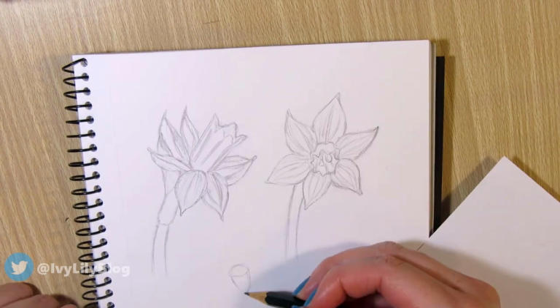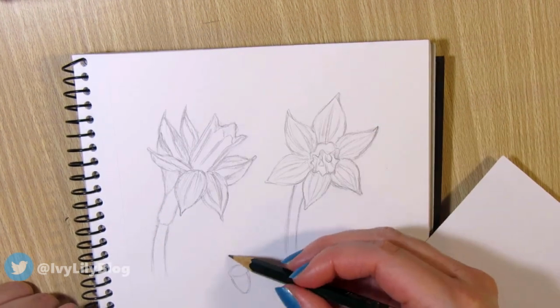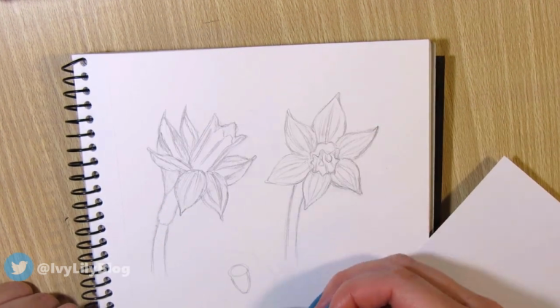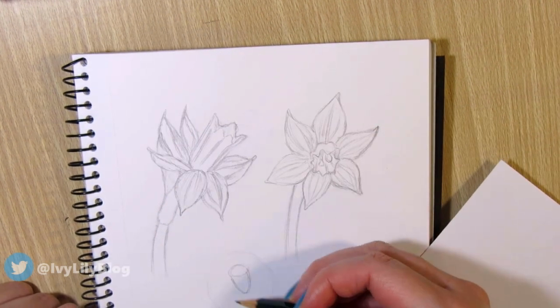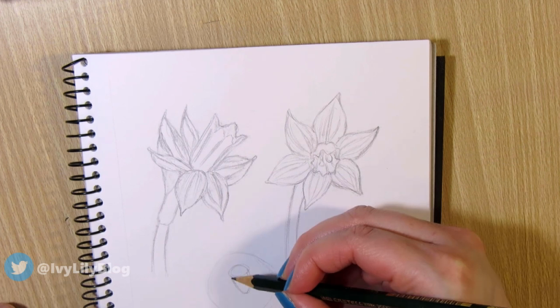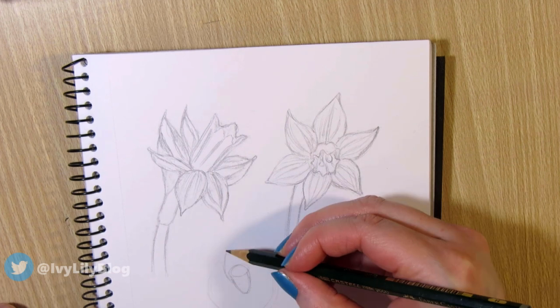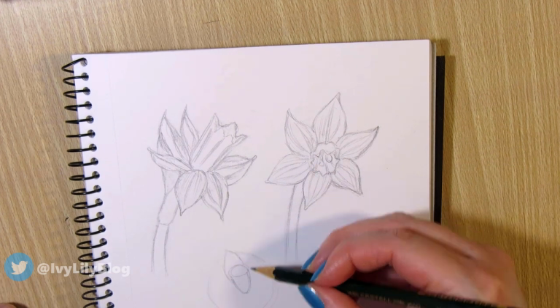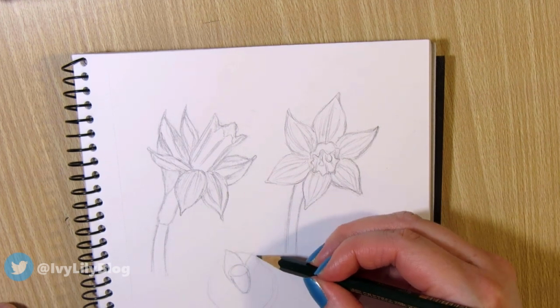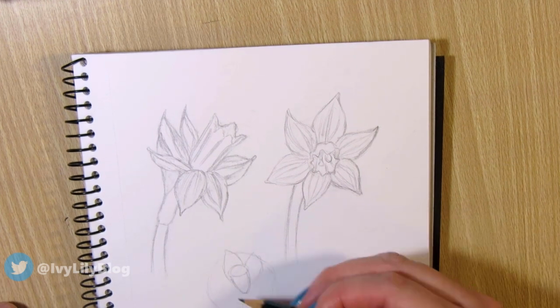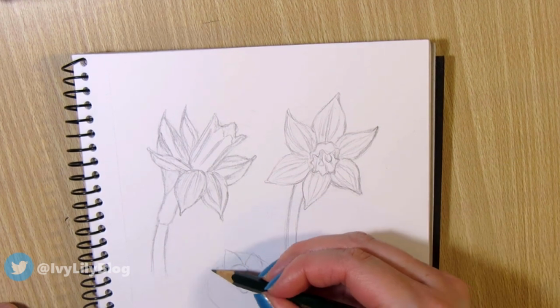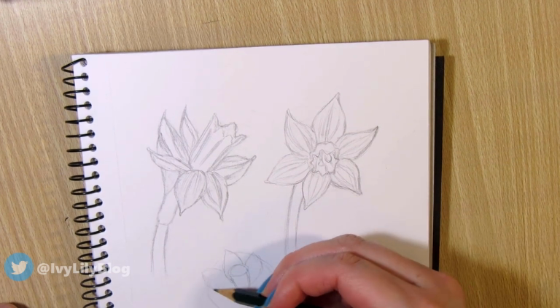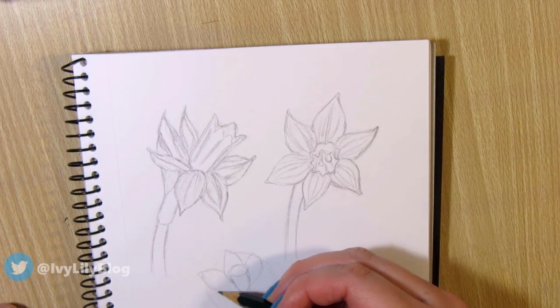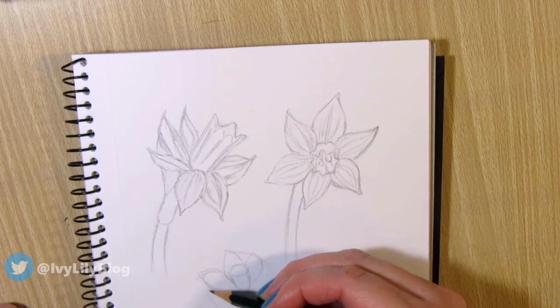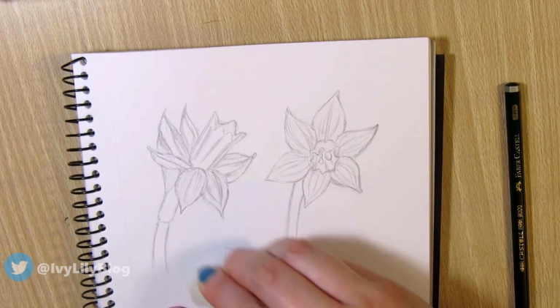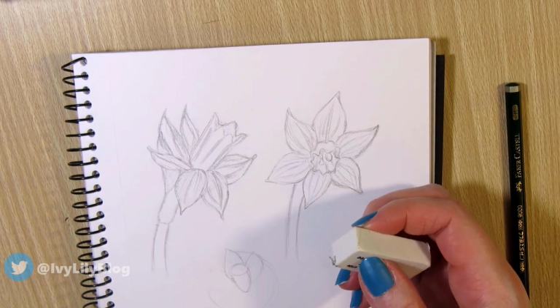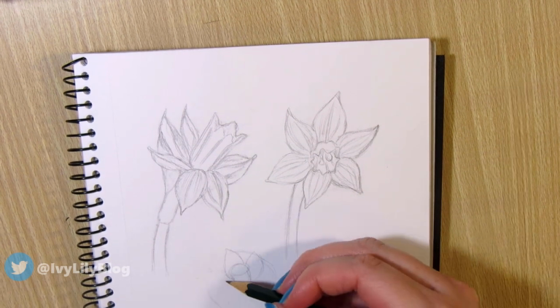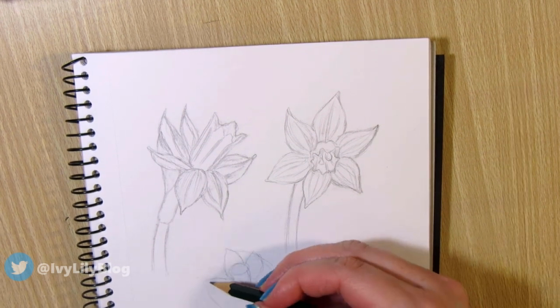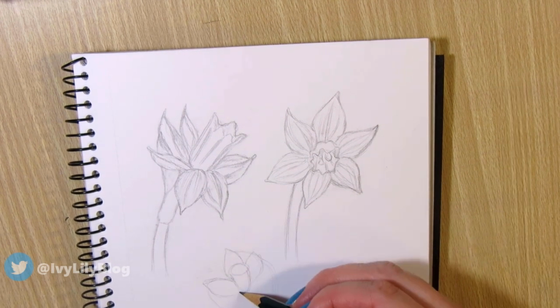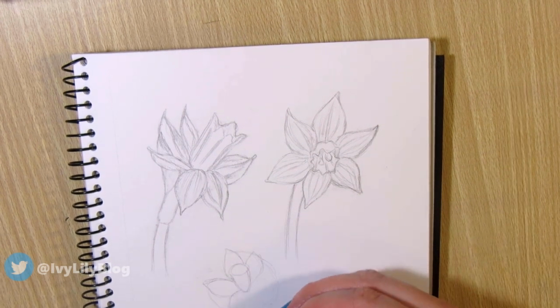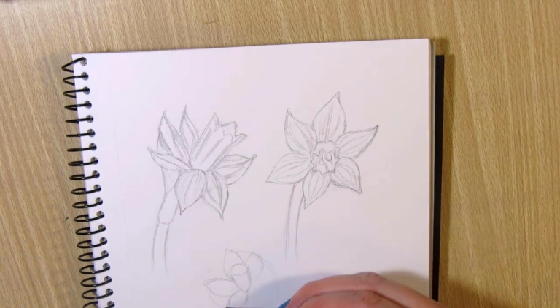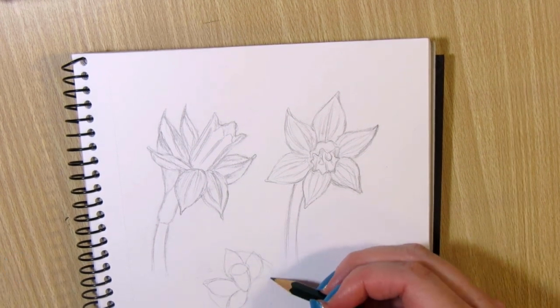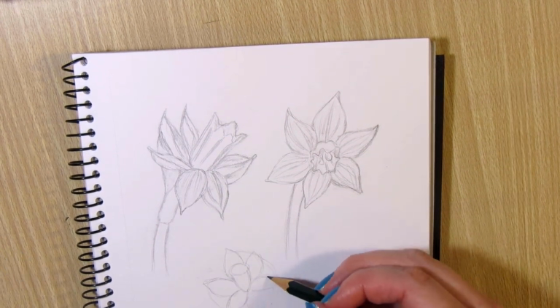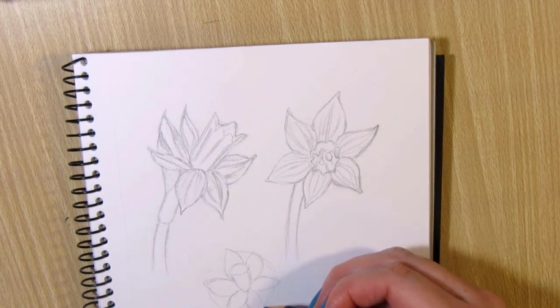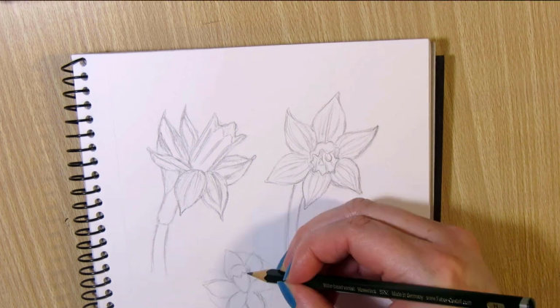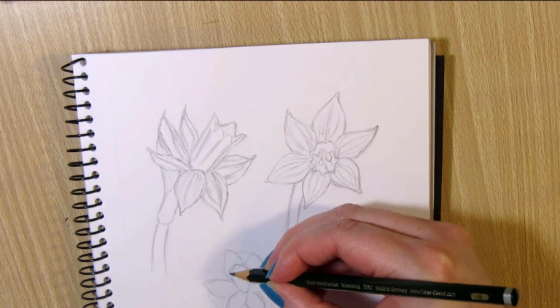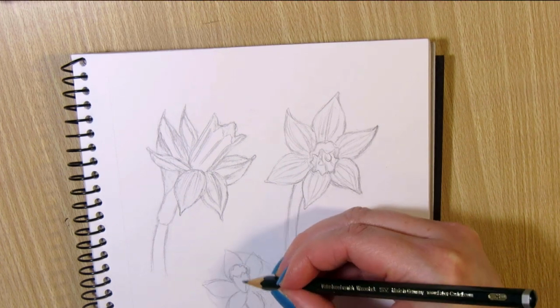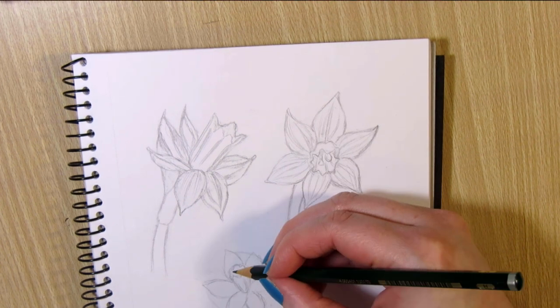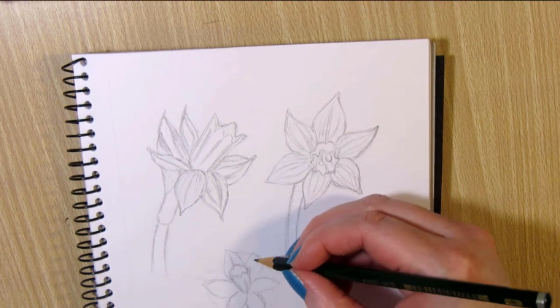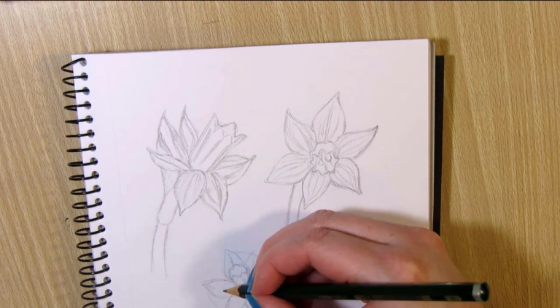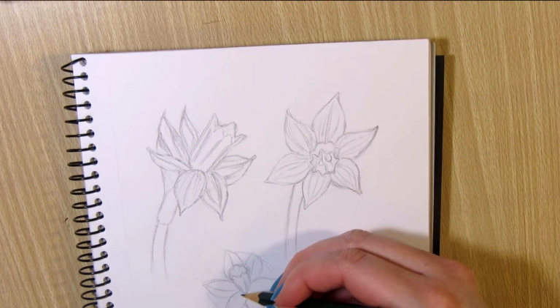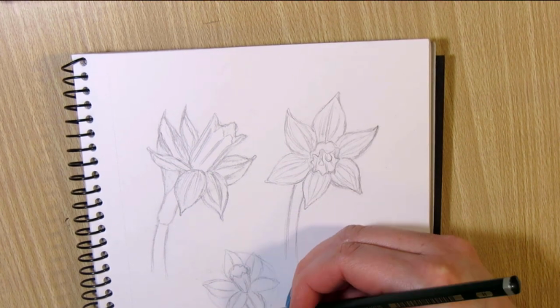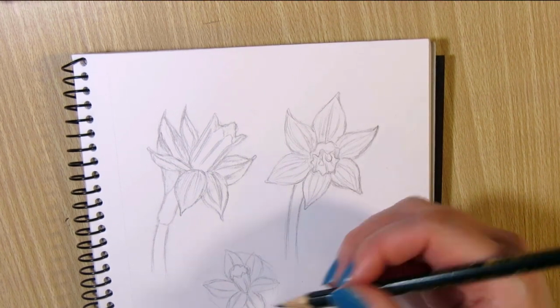You can draw a circle as a guide so it's easier to place the petals, and after you're done sketching out the petals you can erase the circle.